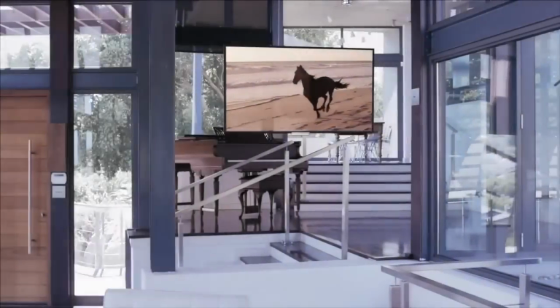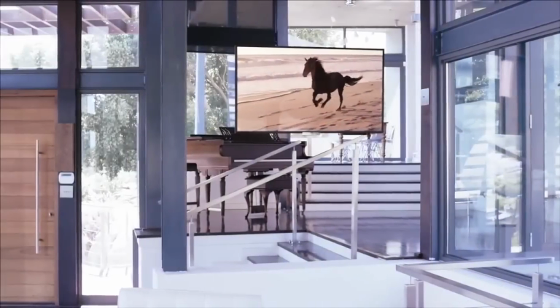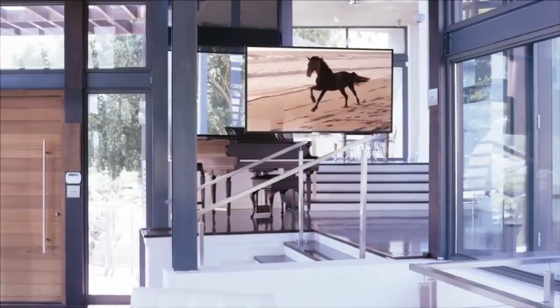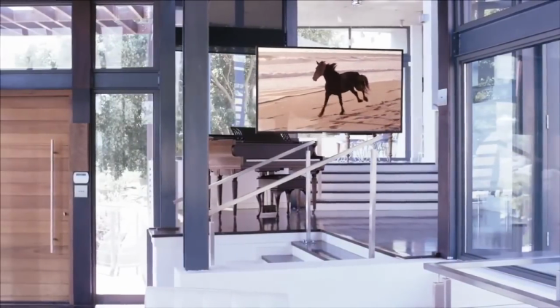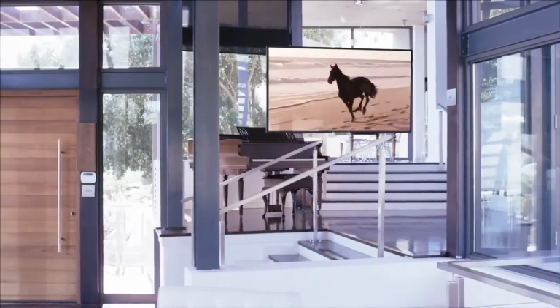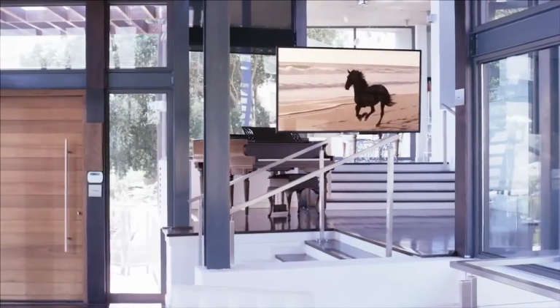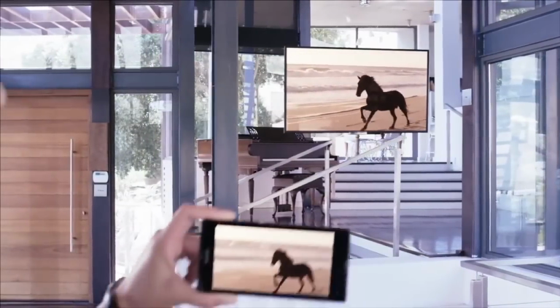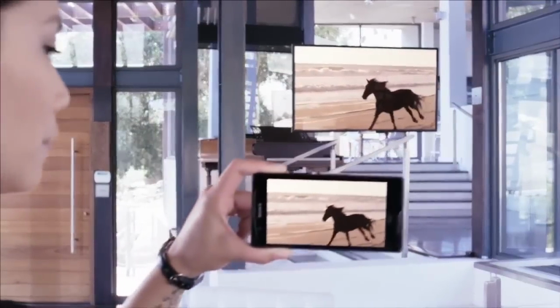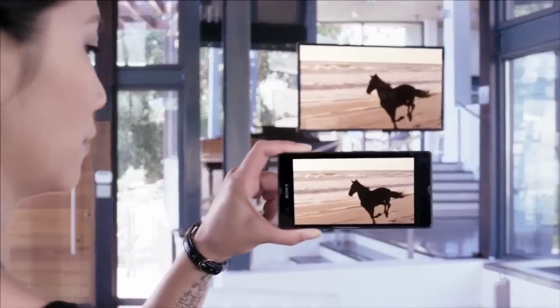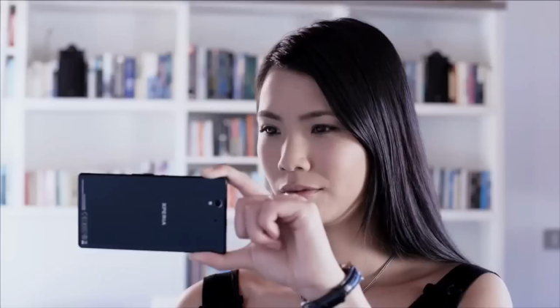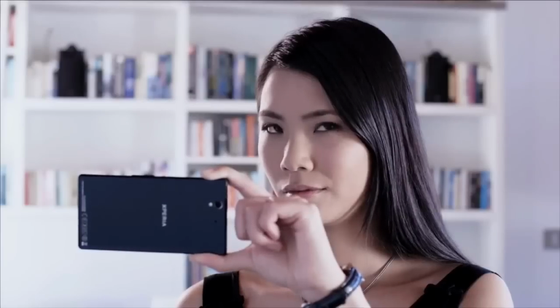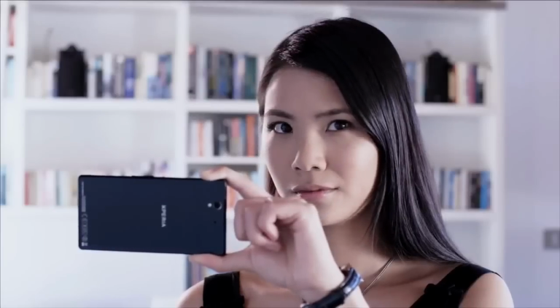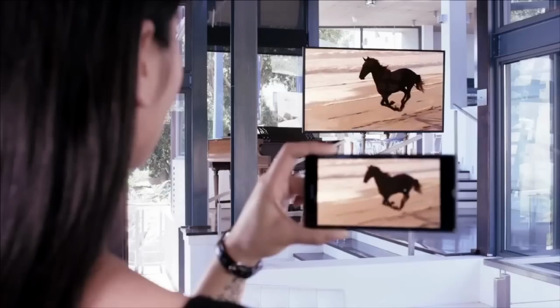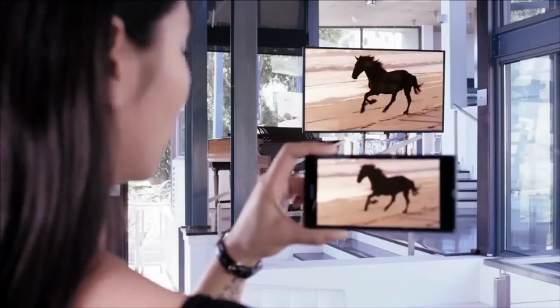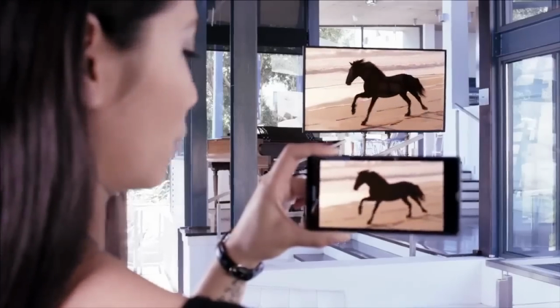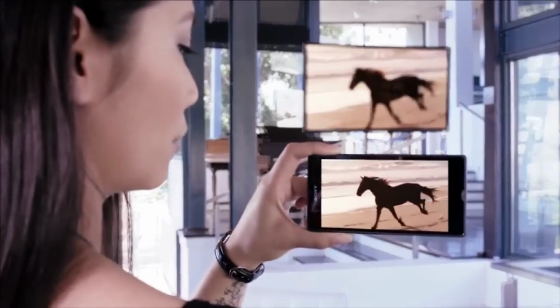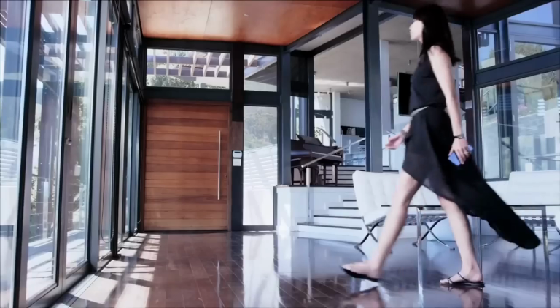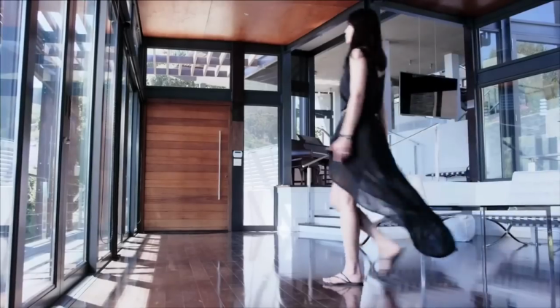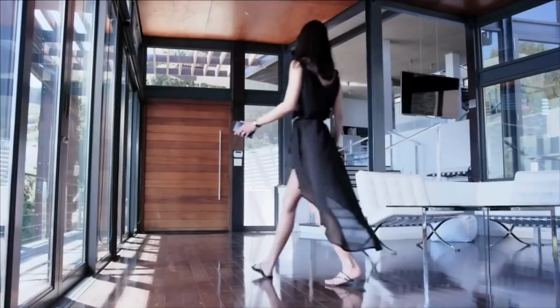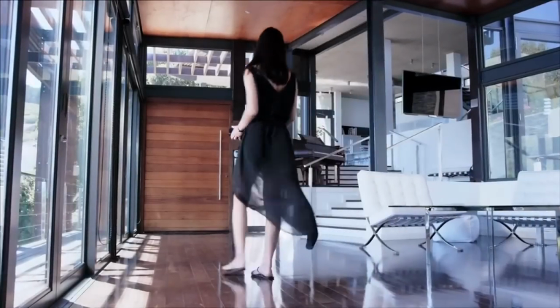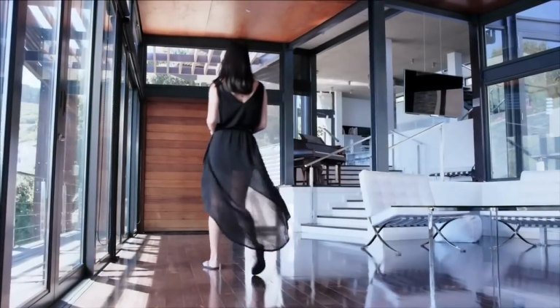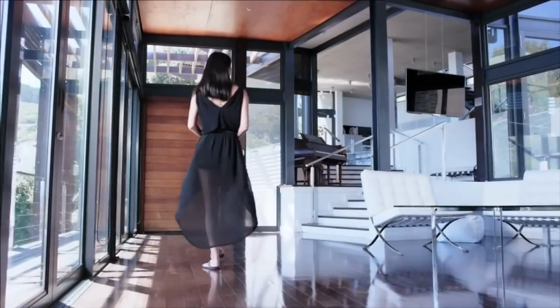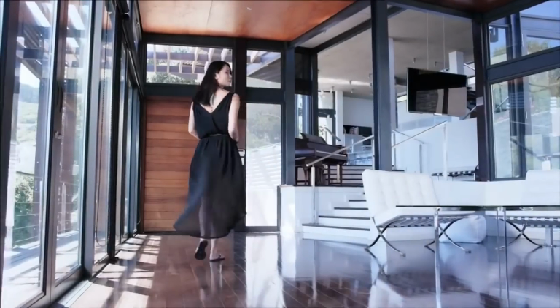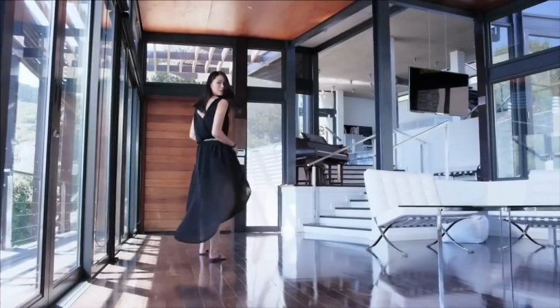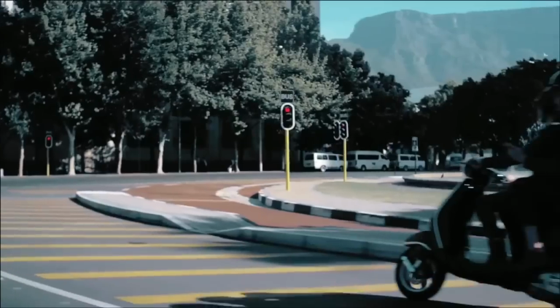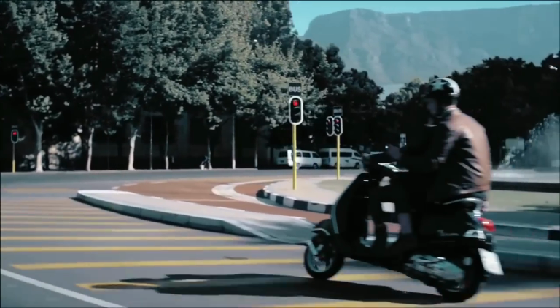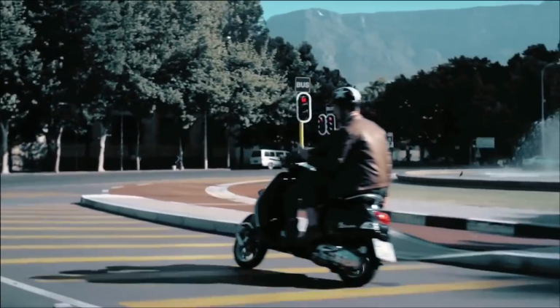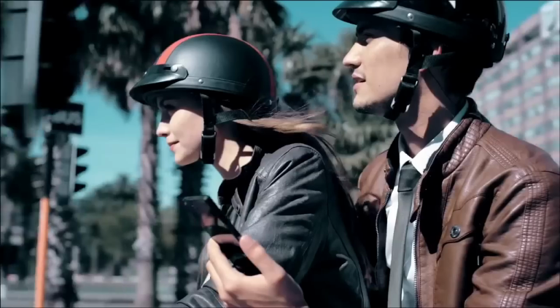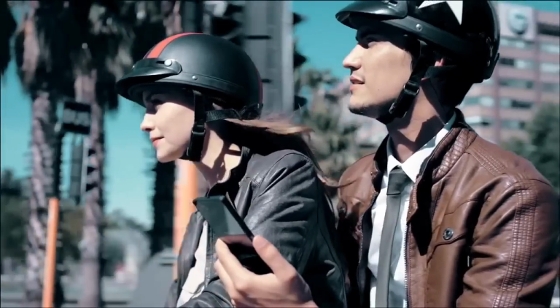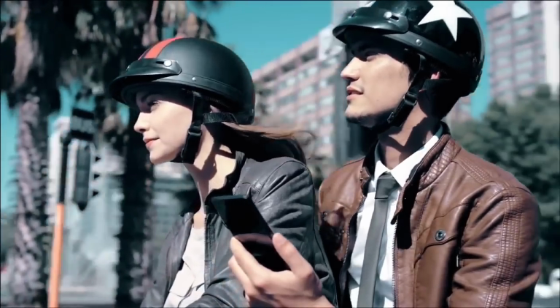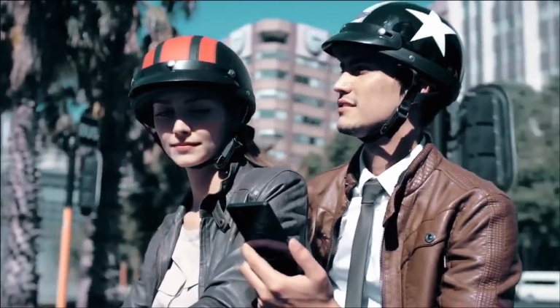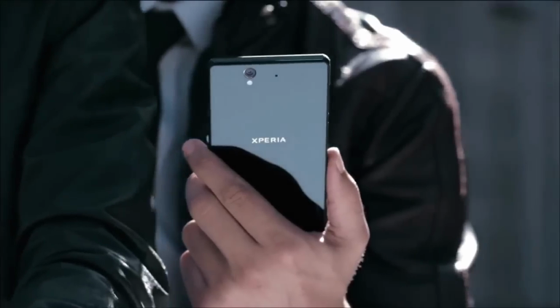Experience the best of Sony in a smartphone. Built upon the expertise of Sony, Xperia Z brings you experiences beyond the ordinary.